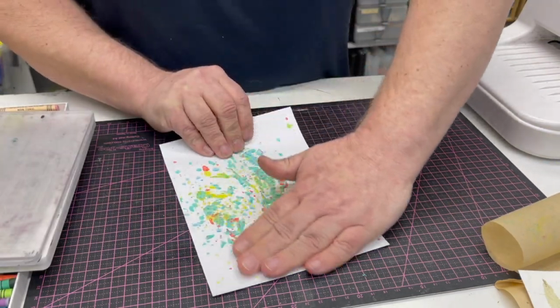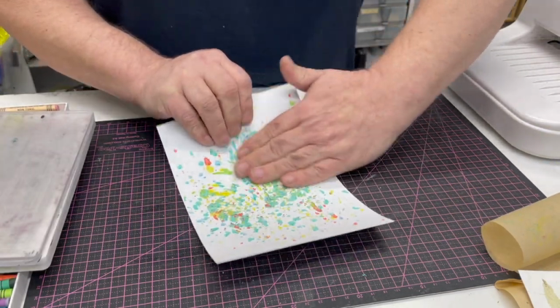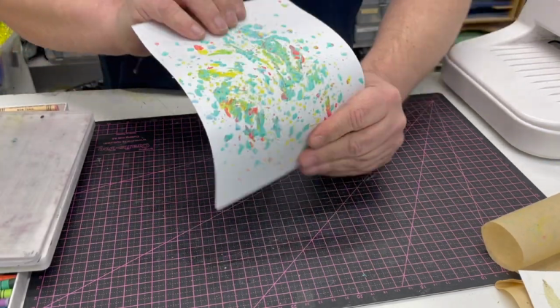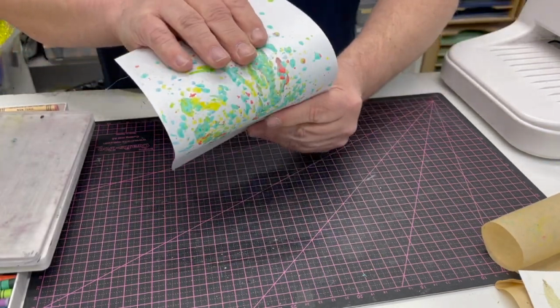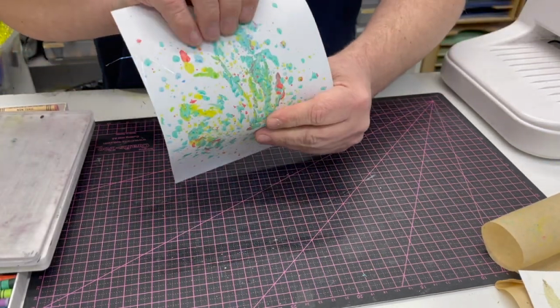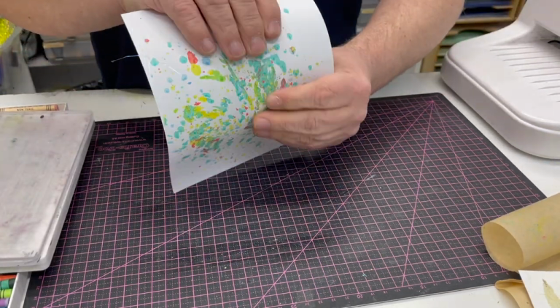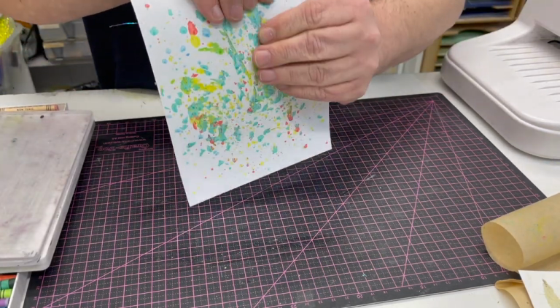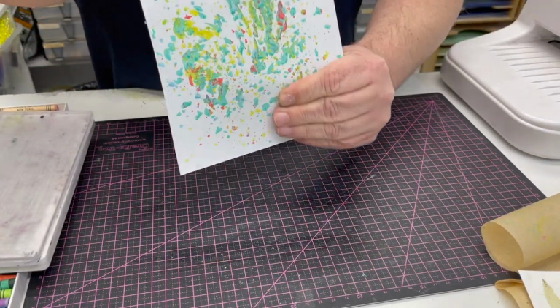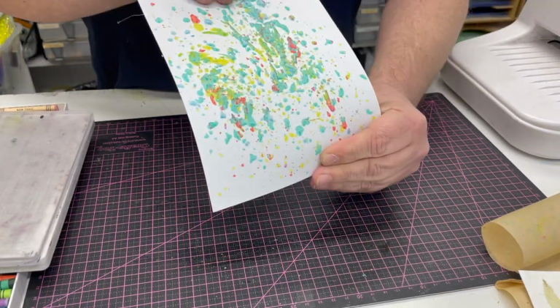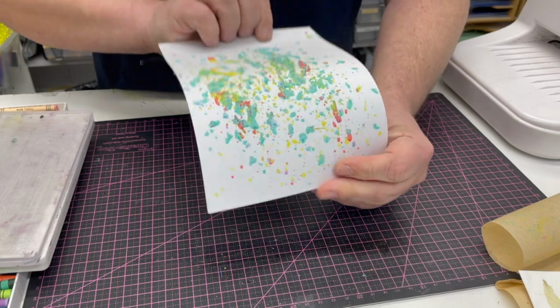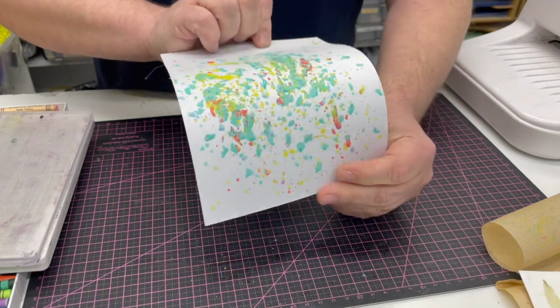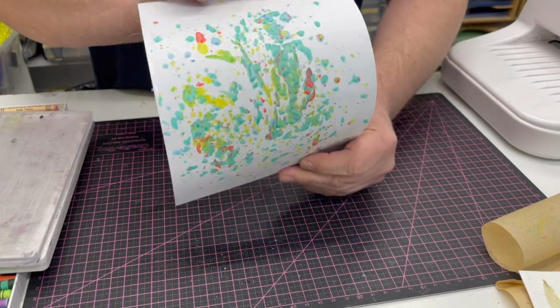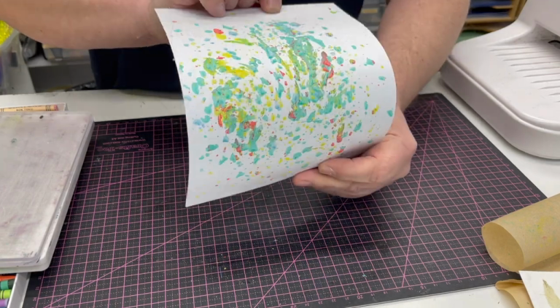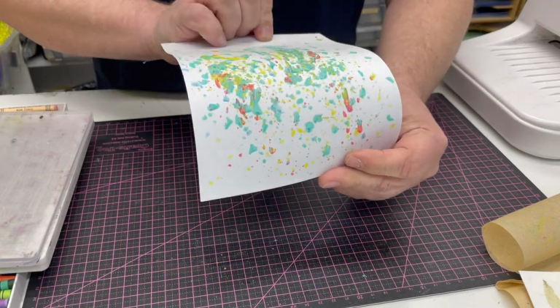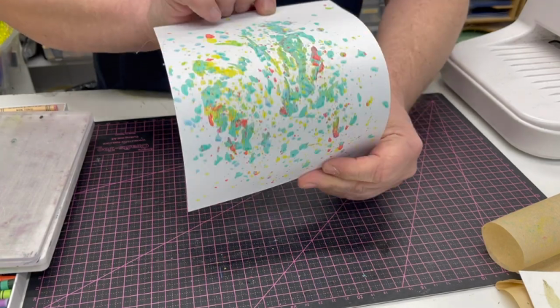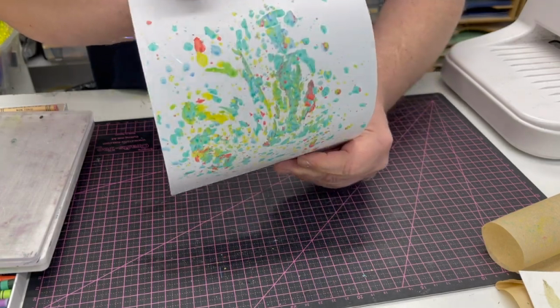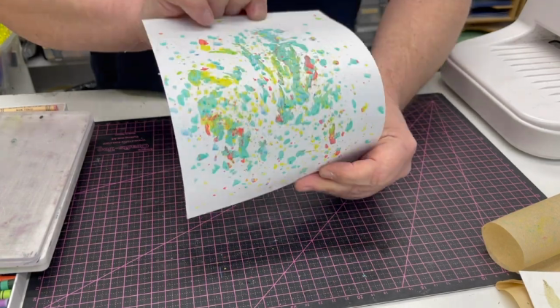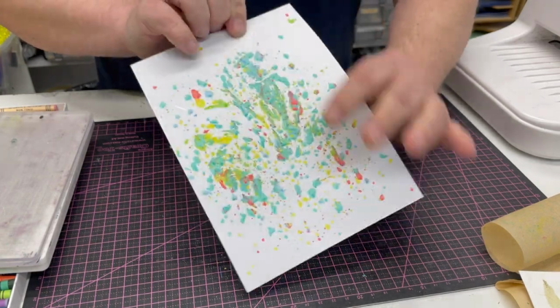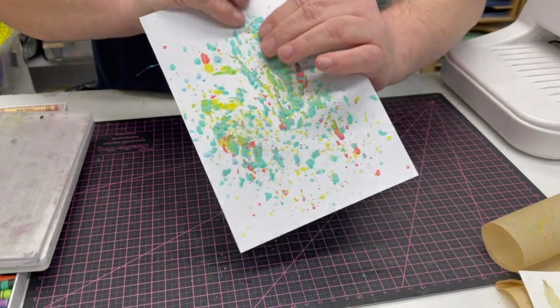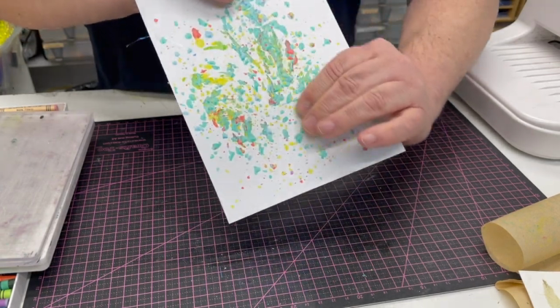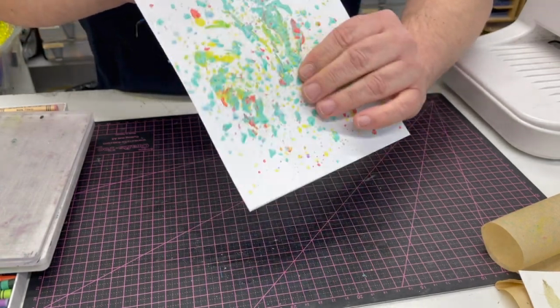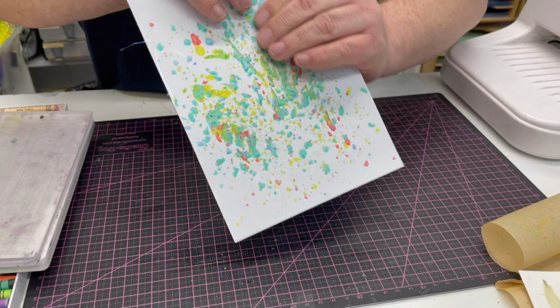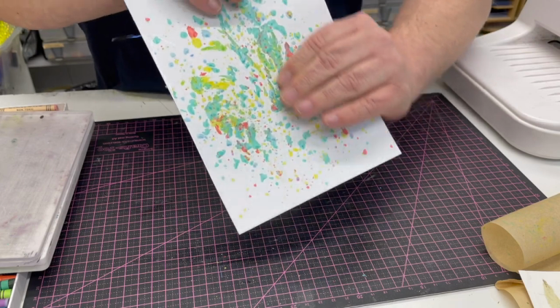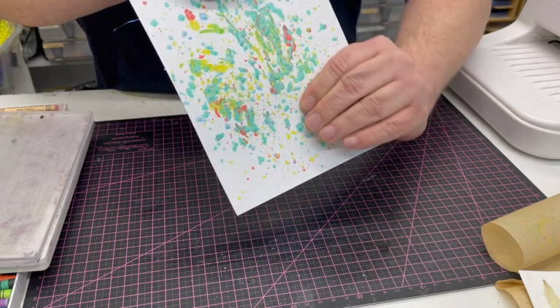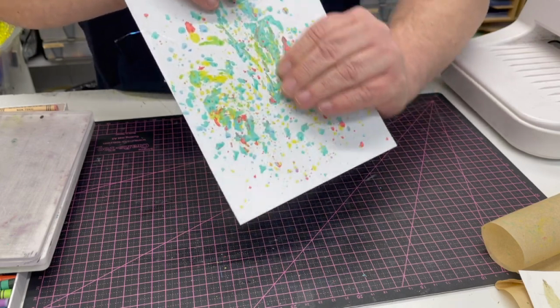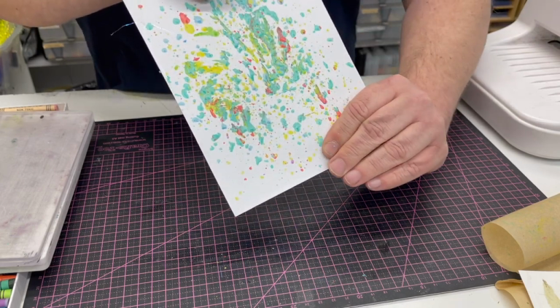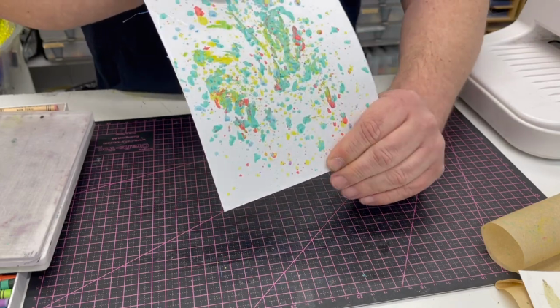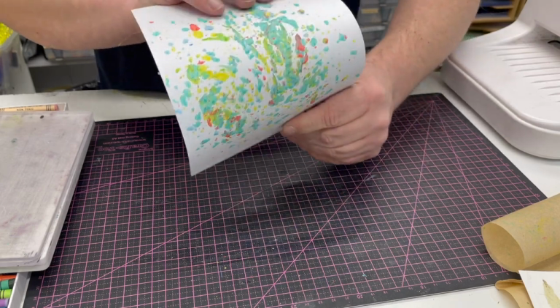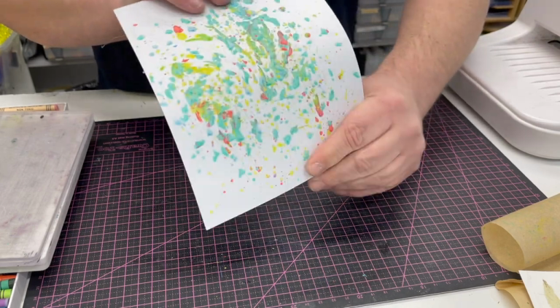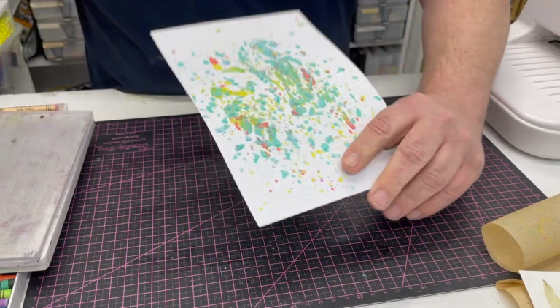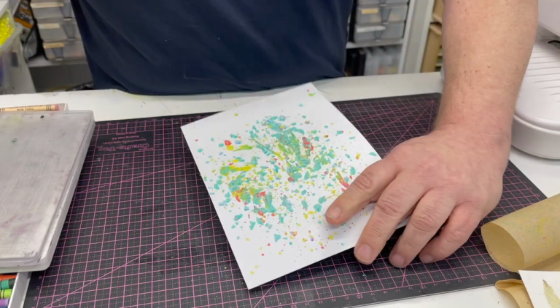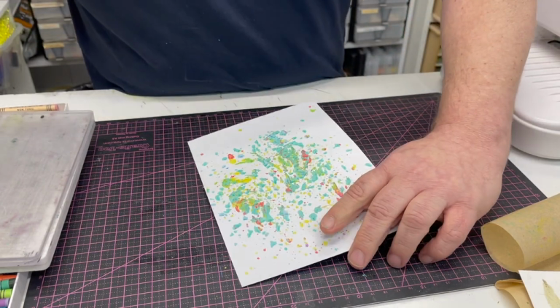That isn't actually waxy anymore. What it's done is given you that beautiful background and actually imparted the colour into the card. So you've got that — and I want to show you more of what you can do with it.